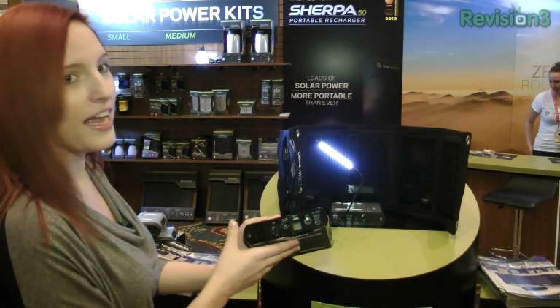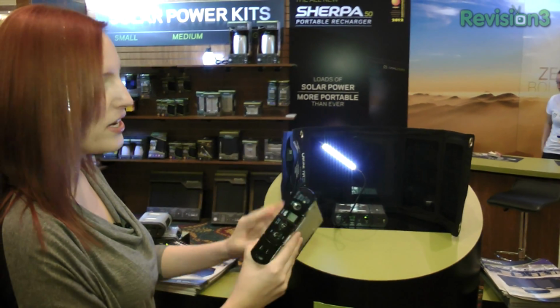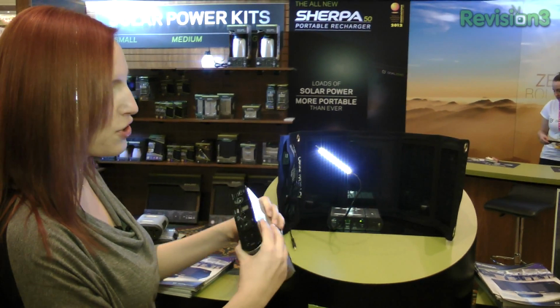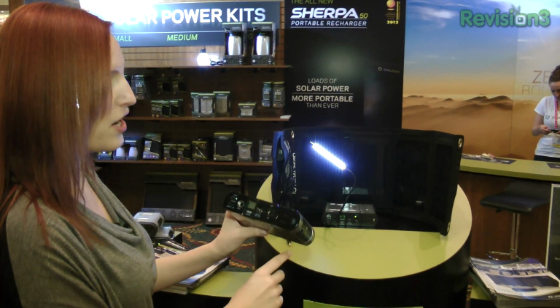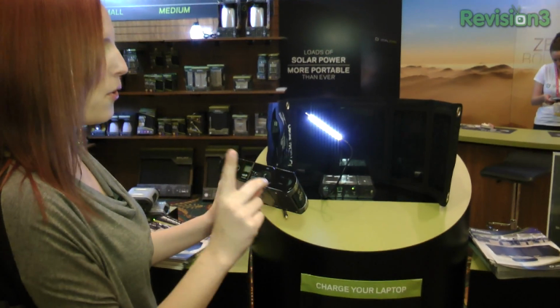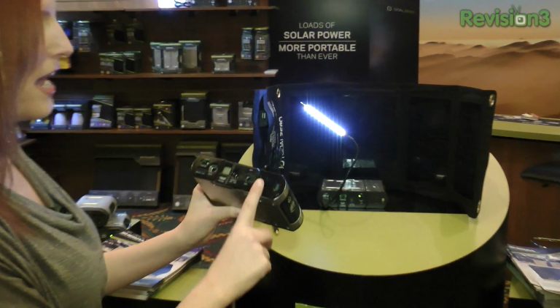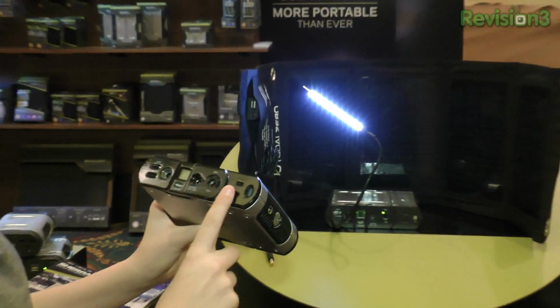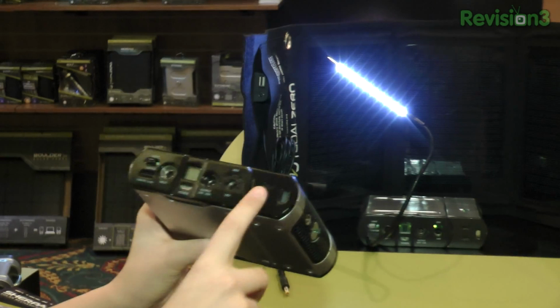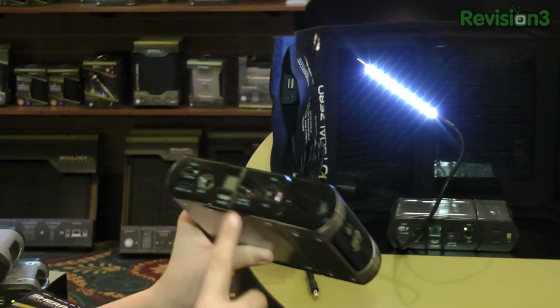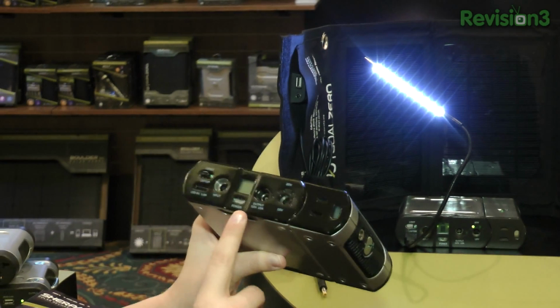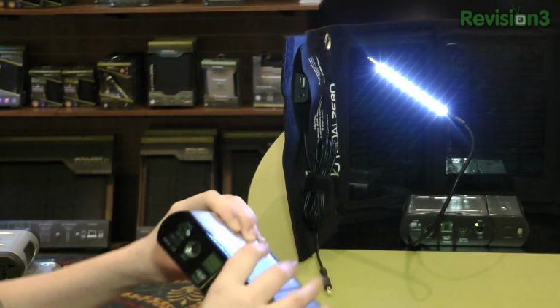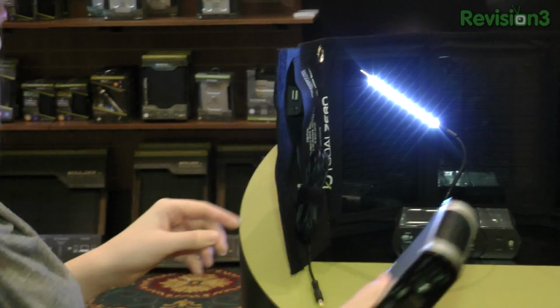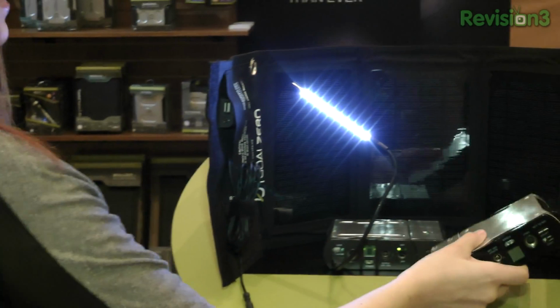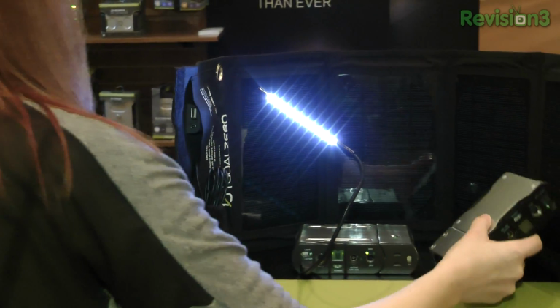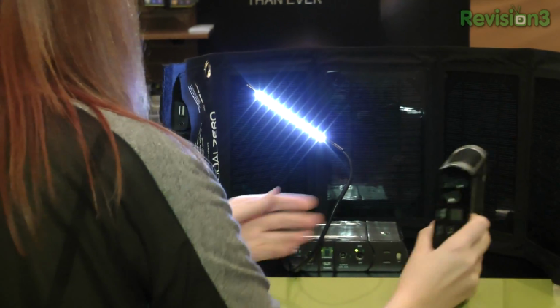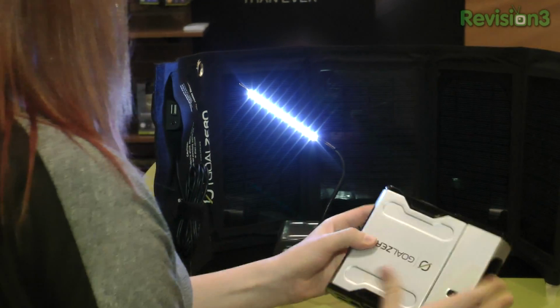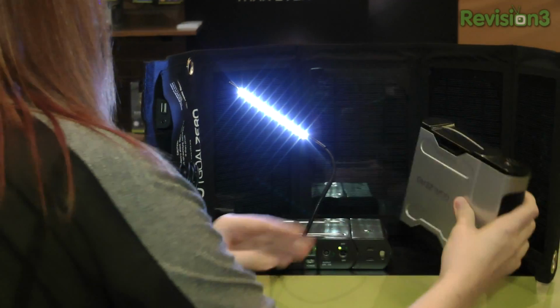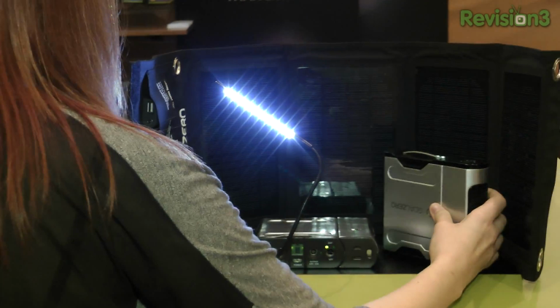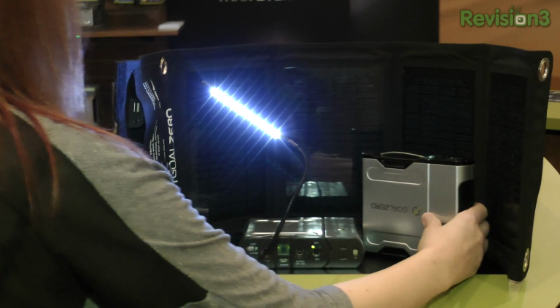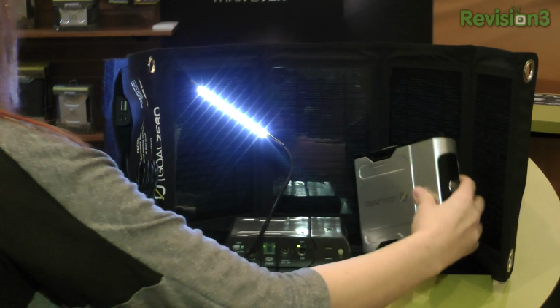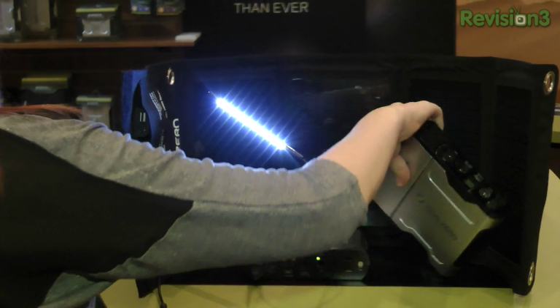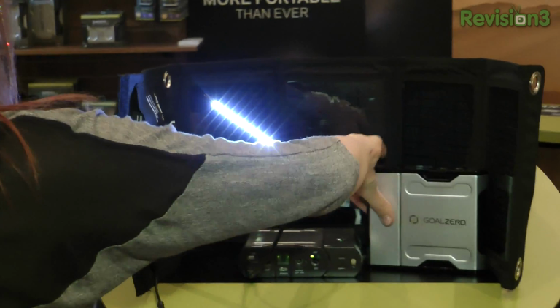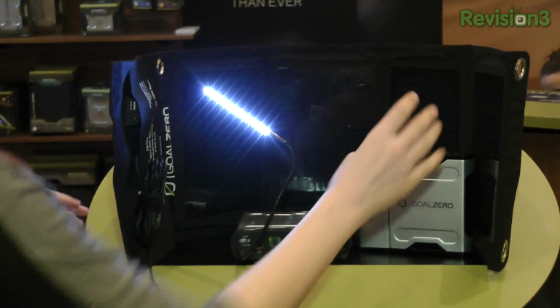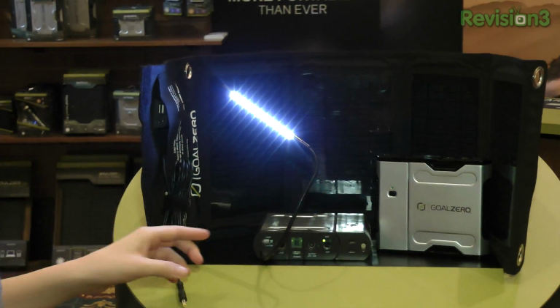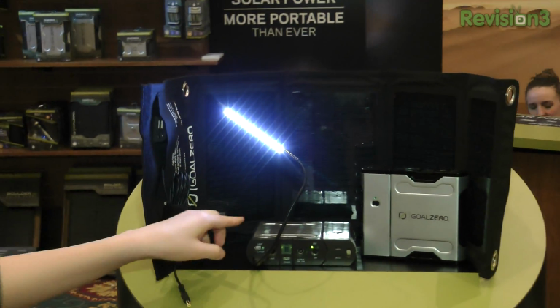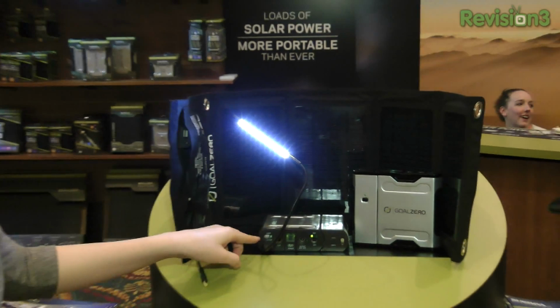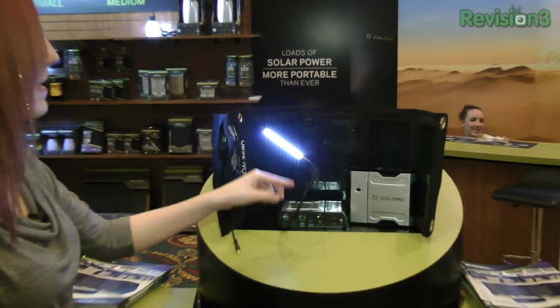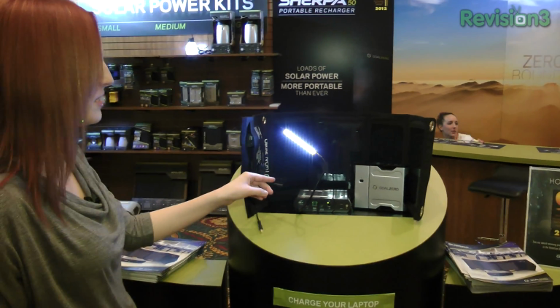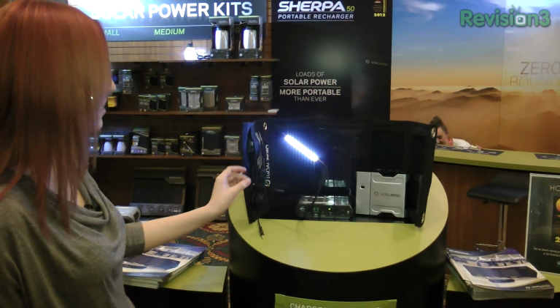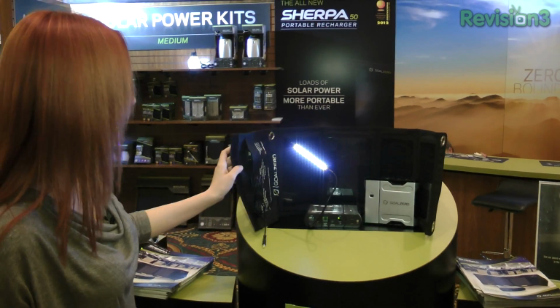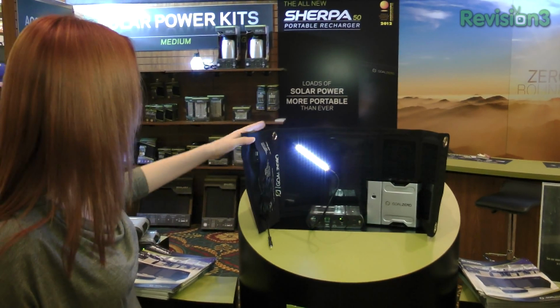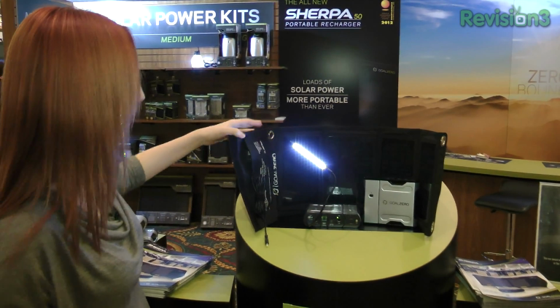It's going to charge your tablets, your laptops, and they even created their own little devices — to have lights that can be charged. And here's the solar panel.